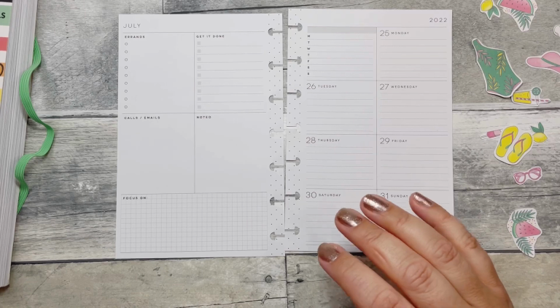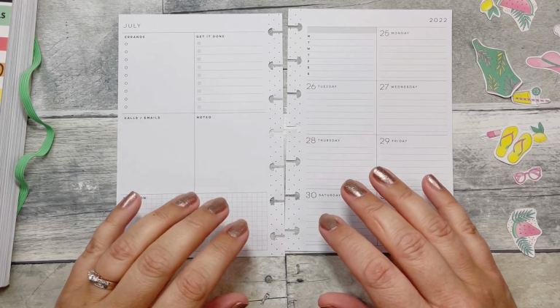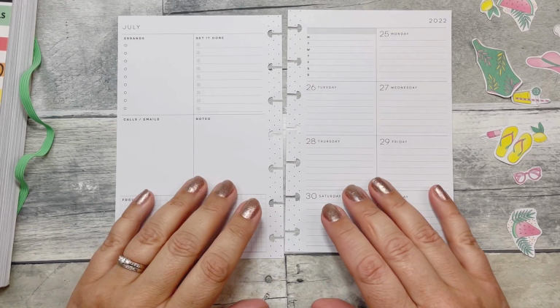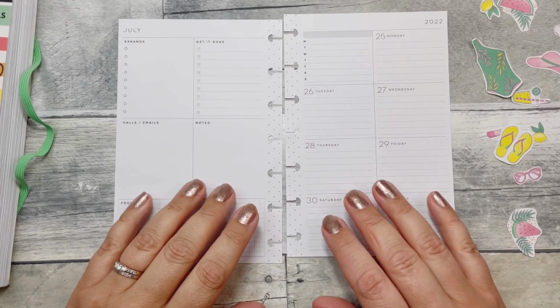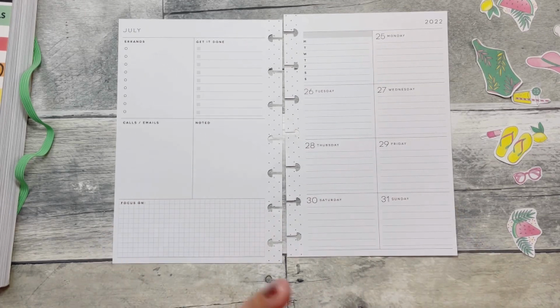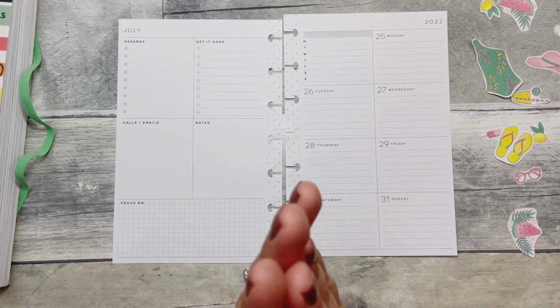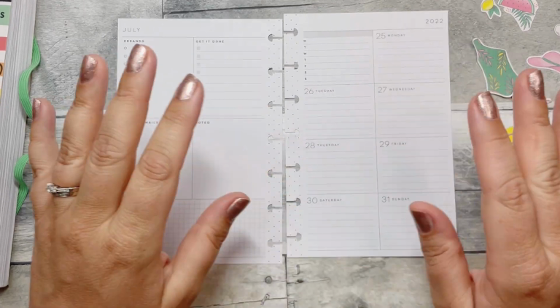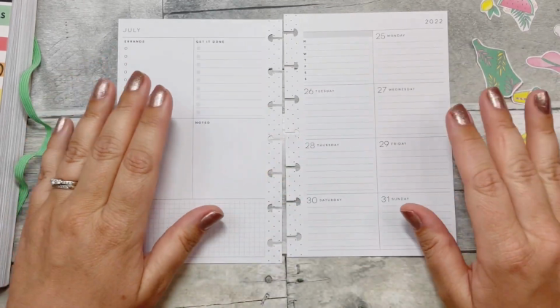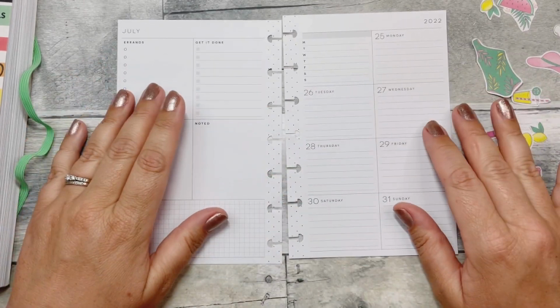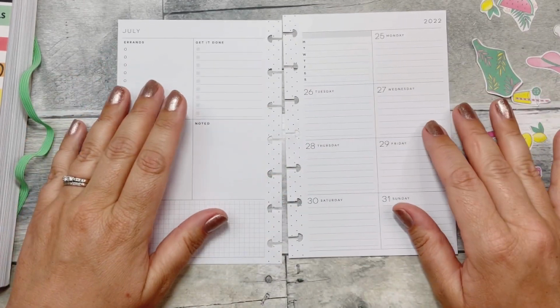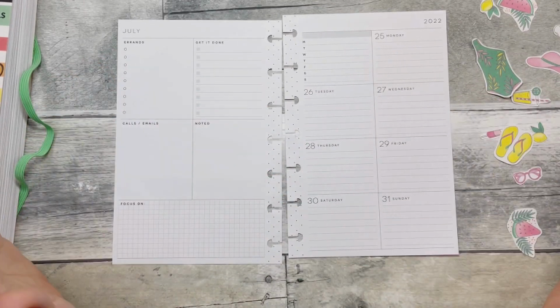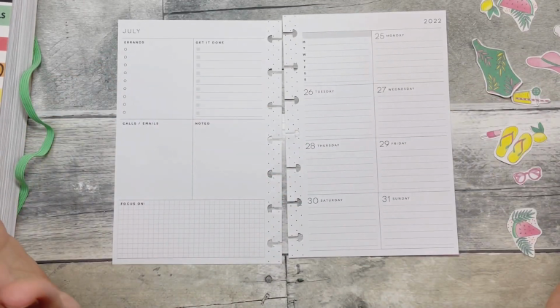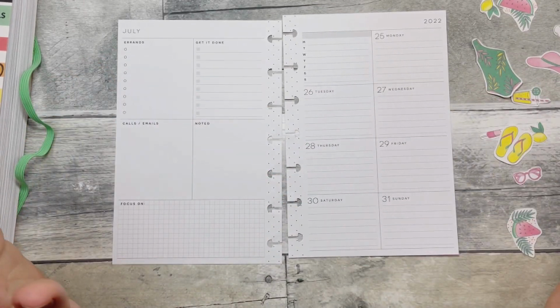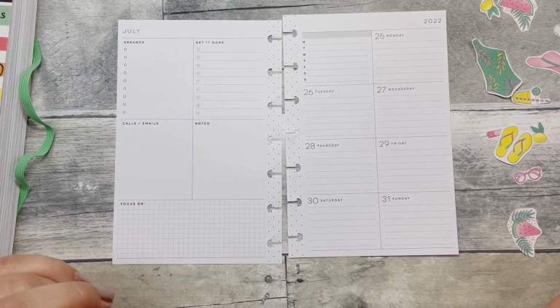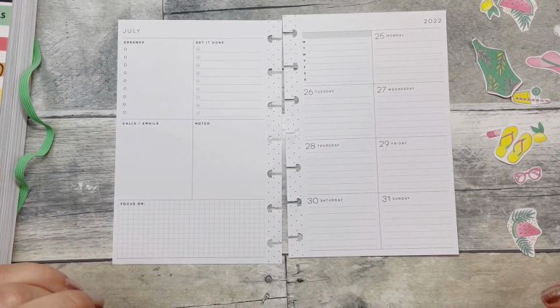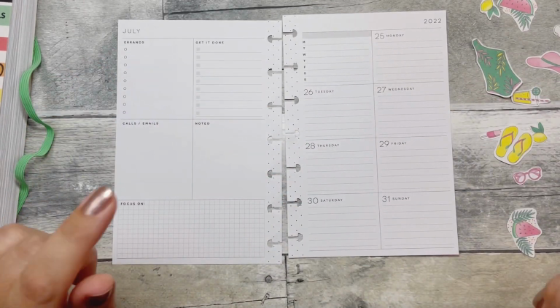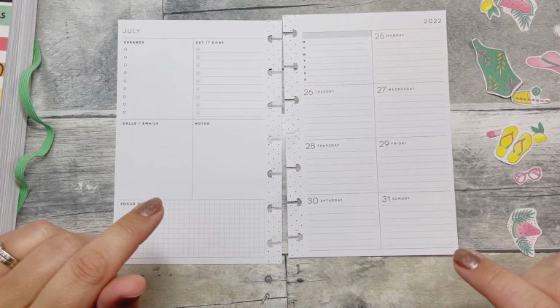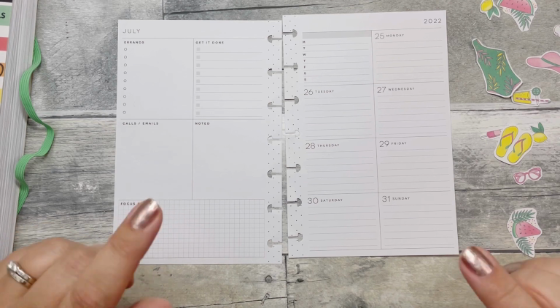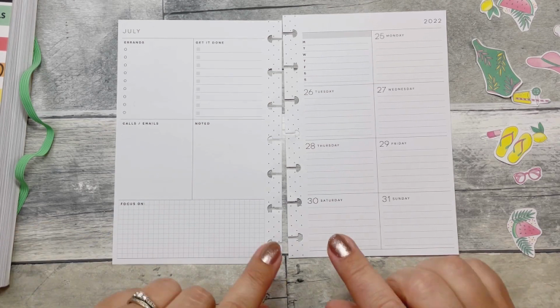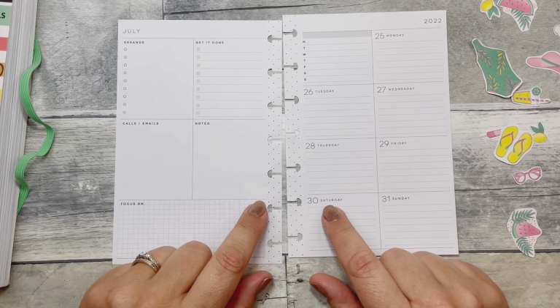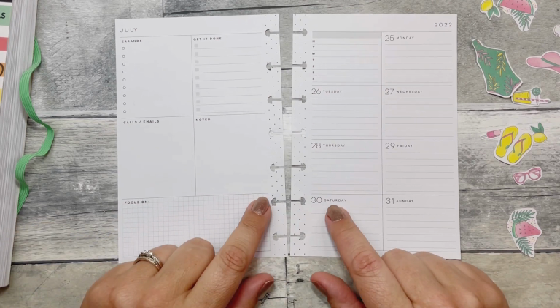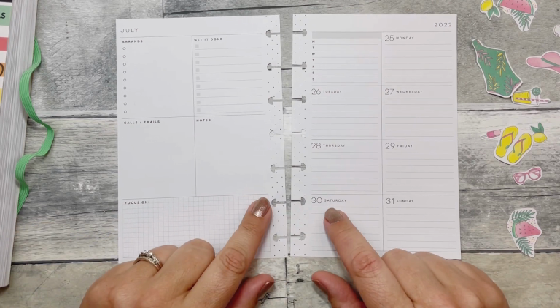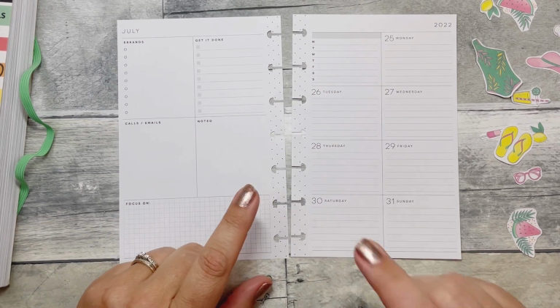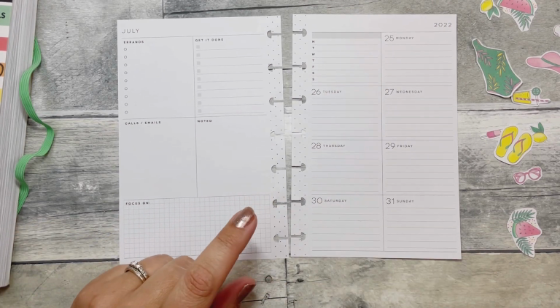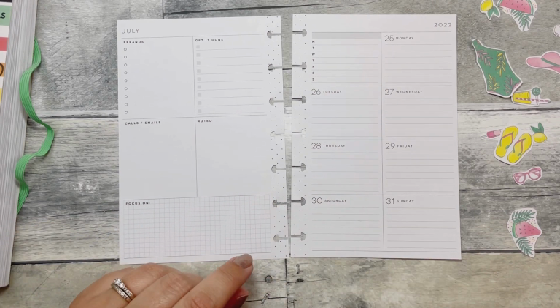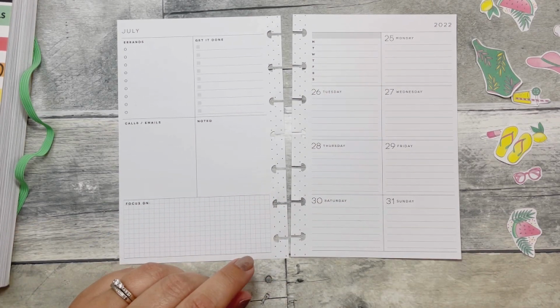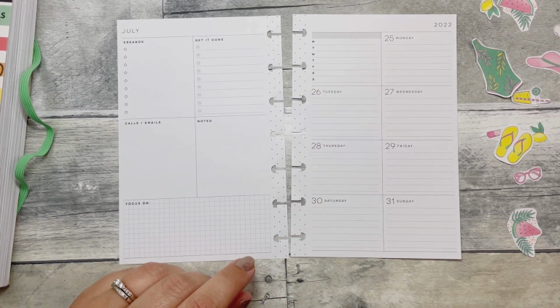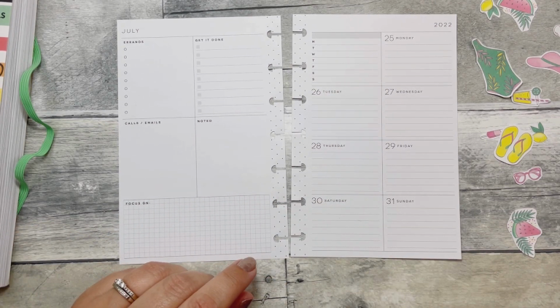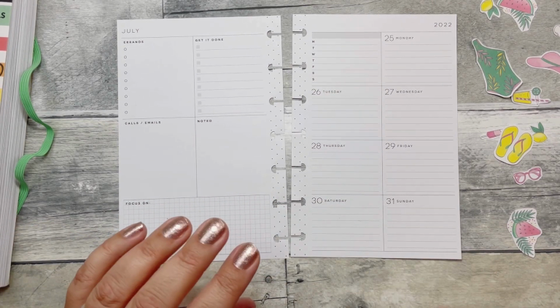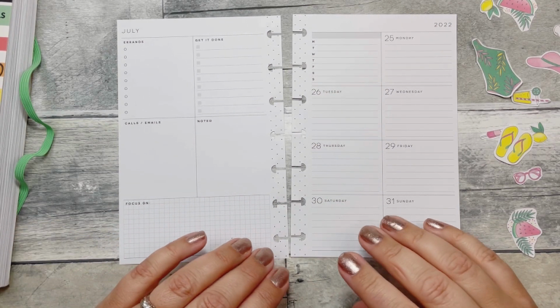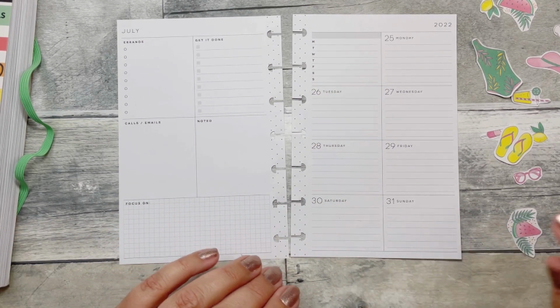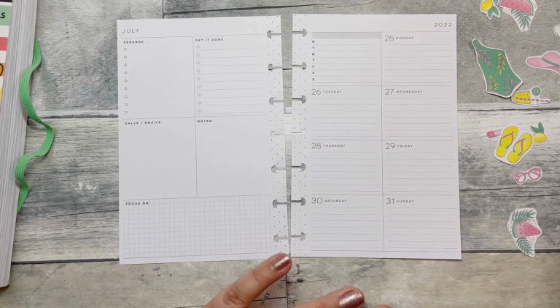Hi everybody, welcome back to Fake It Till You Make It — or hi, if you're new, I'm Katie. I have my mini dashboard Happy Planner that I'm going to be planning in for the week.